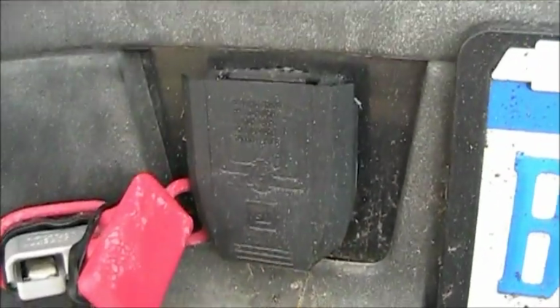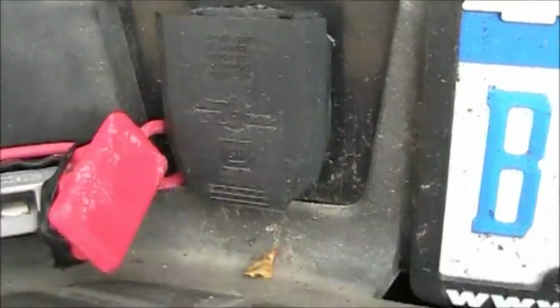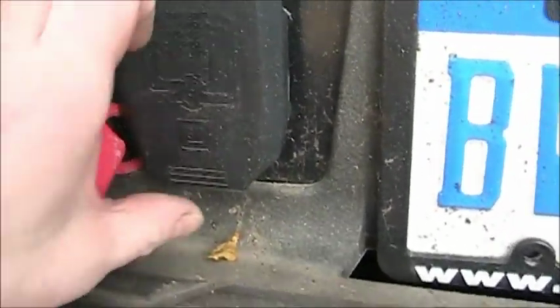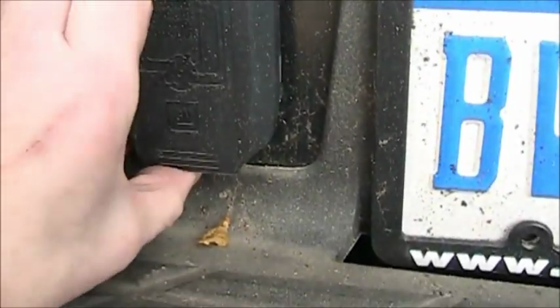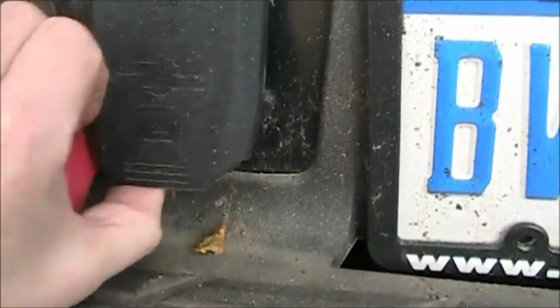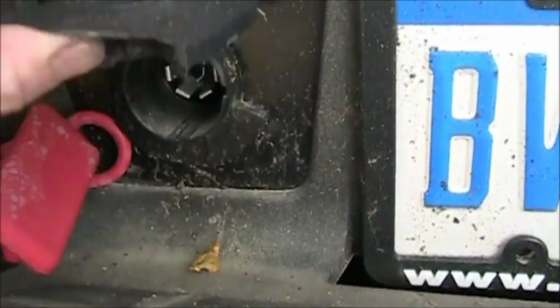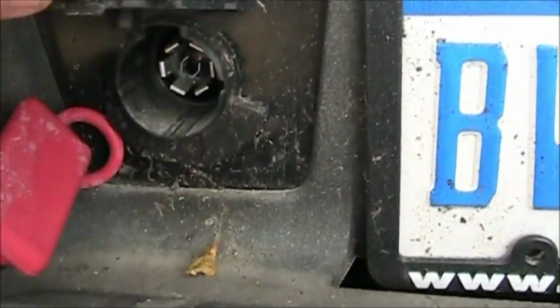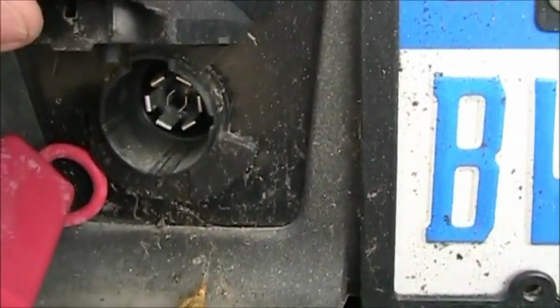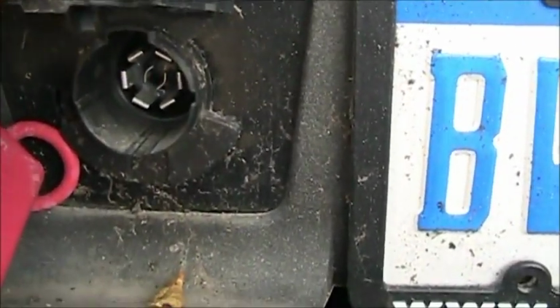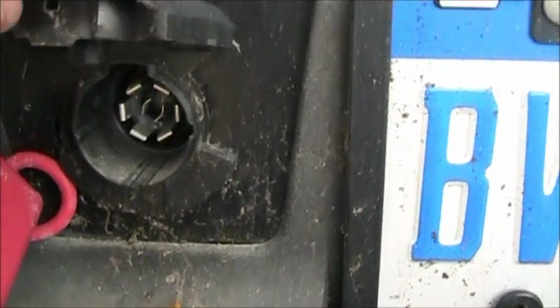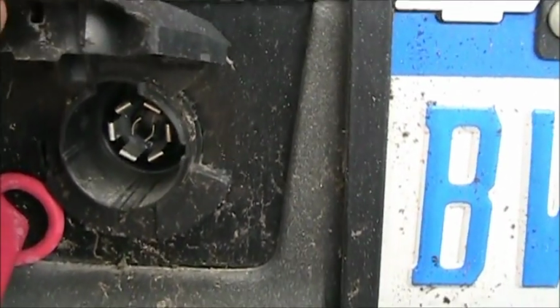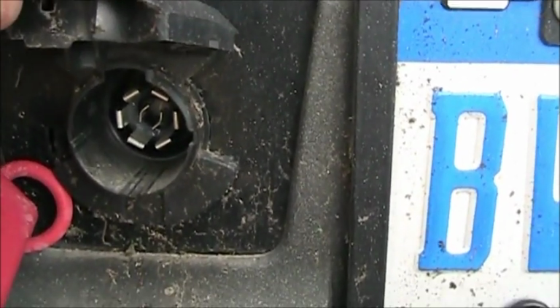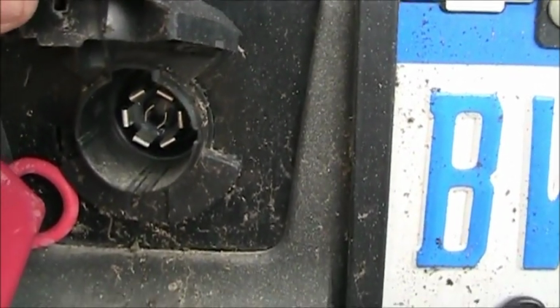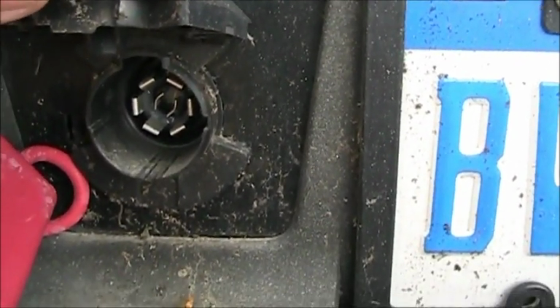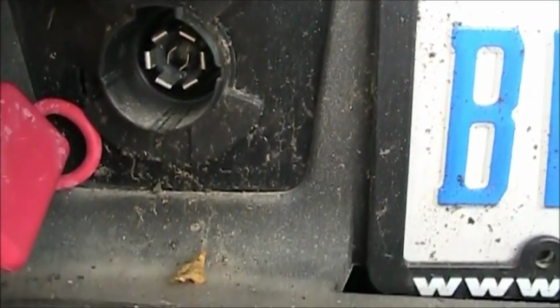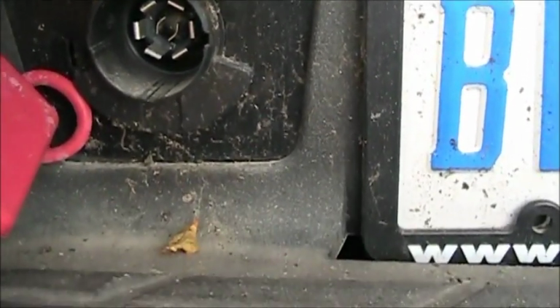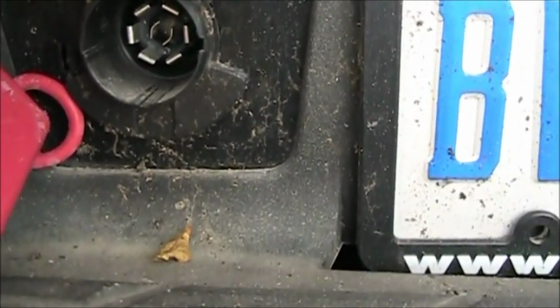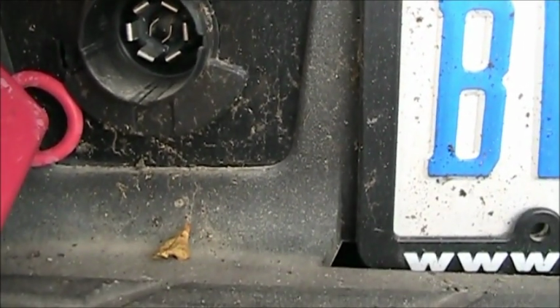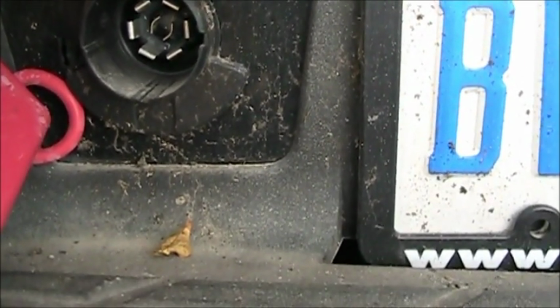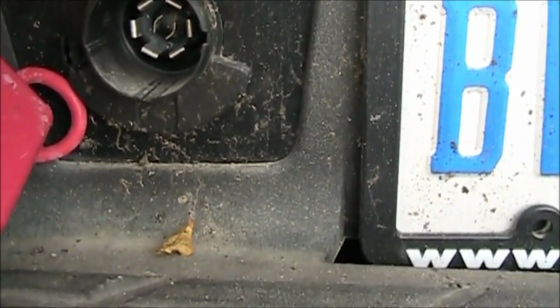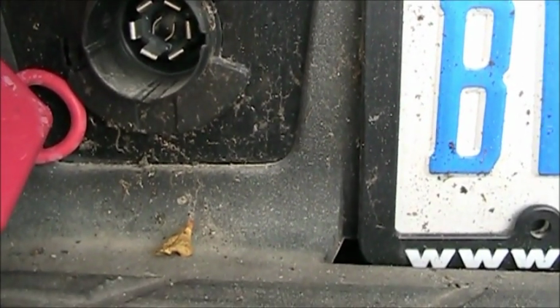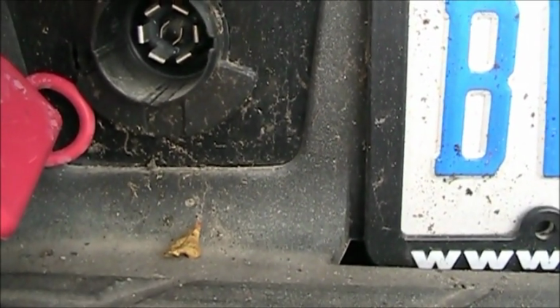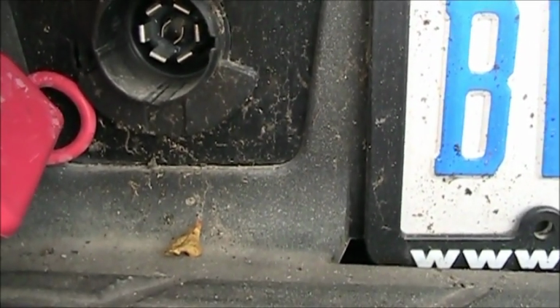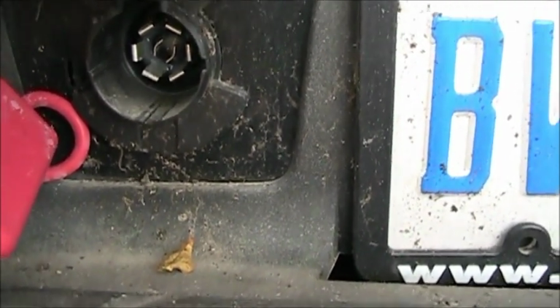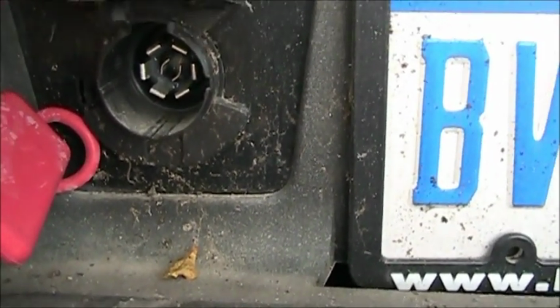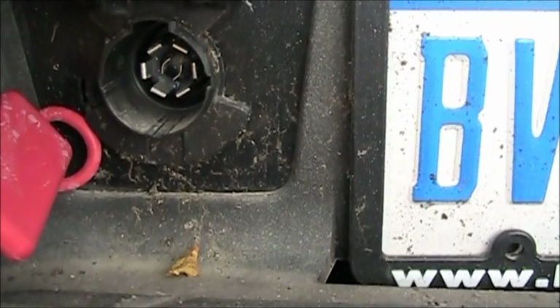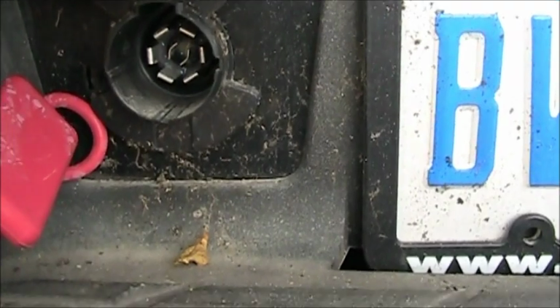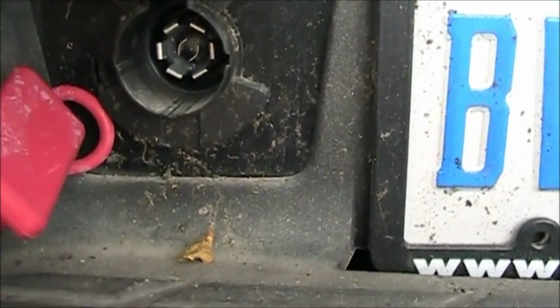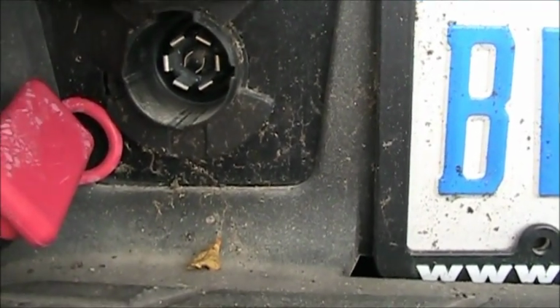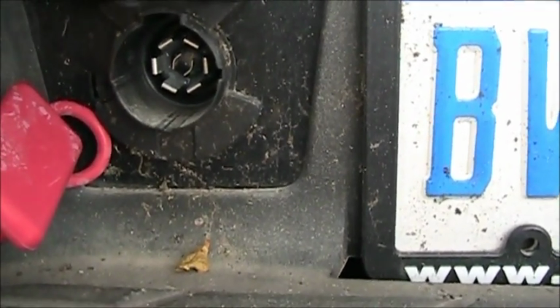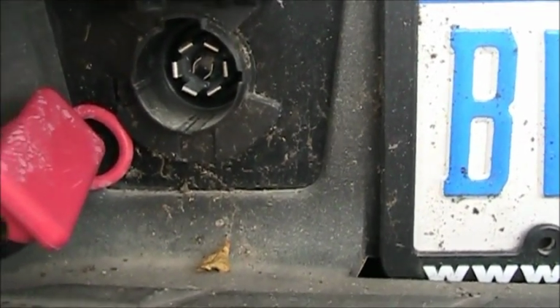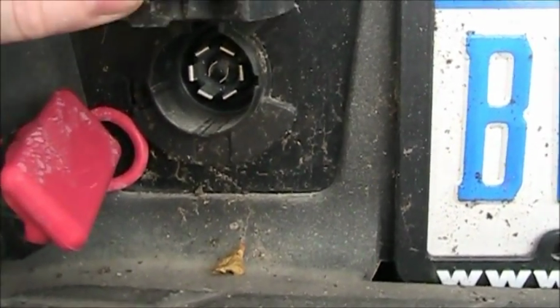This is the factory trailer plug. I probably won't need that, but it's there if I need it. And all the connections are already made.